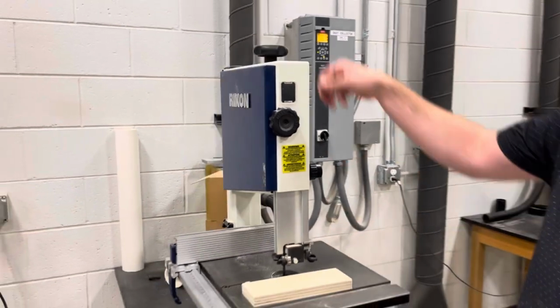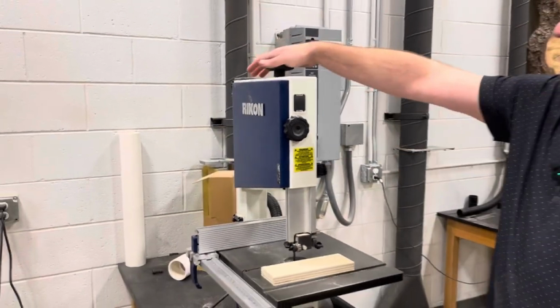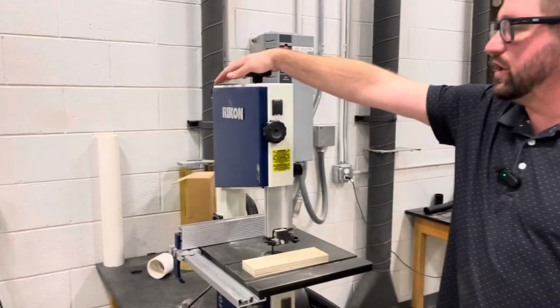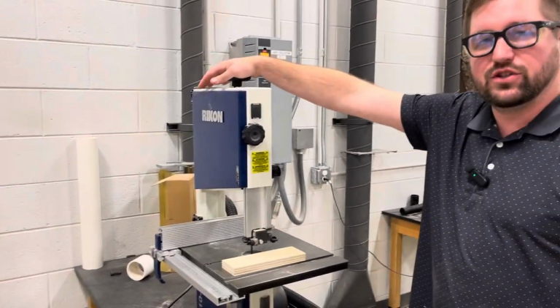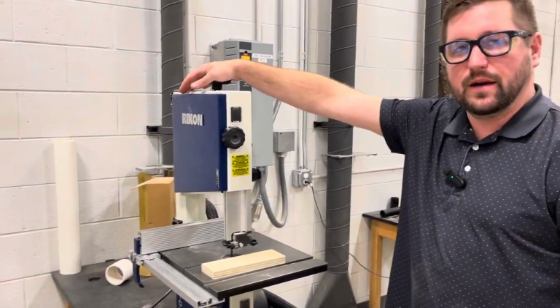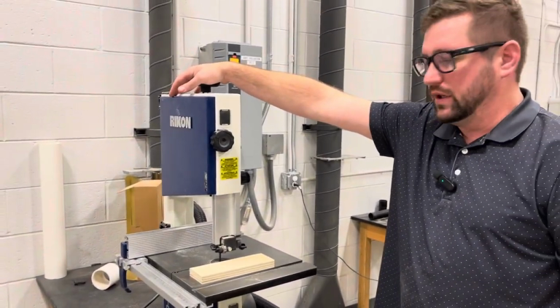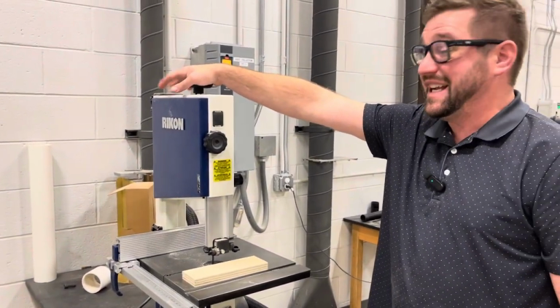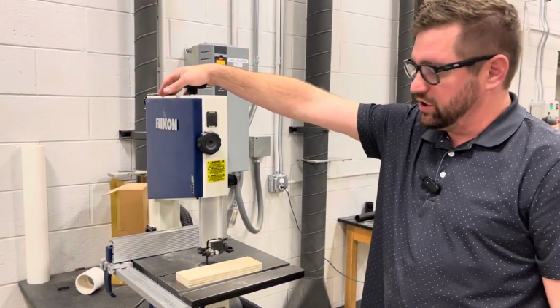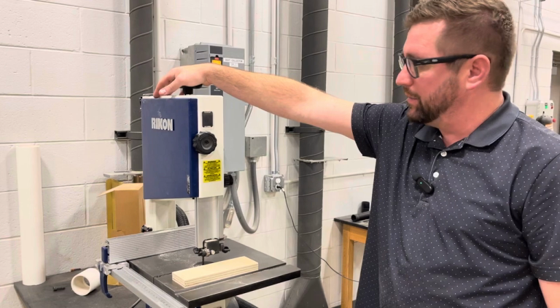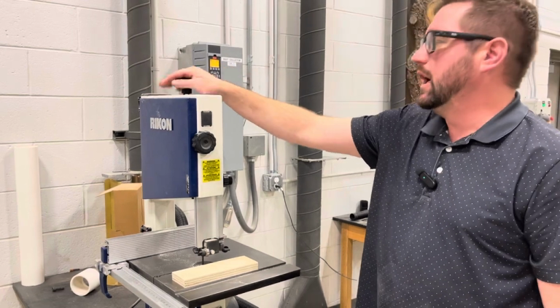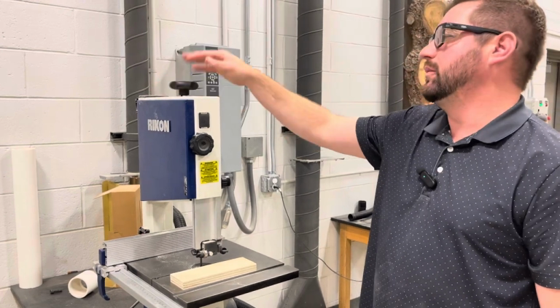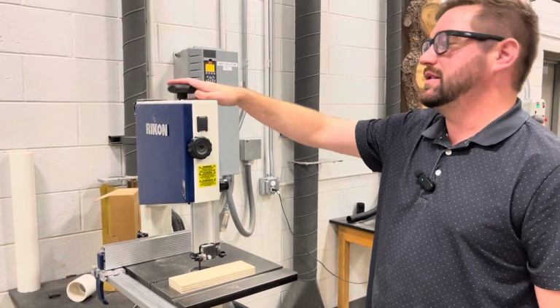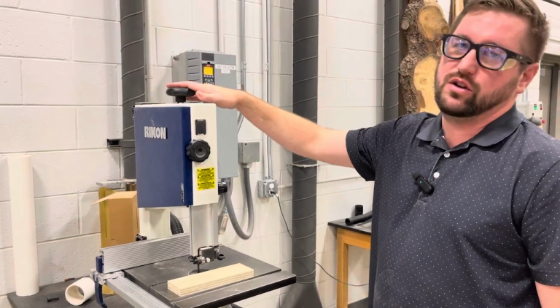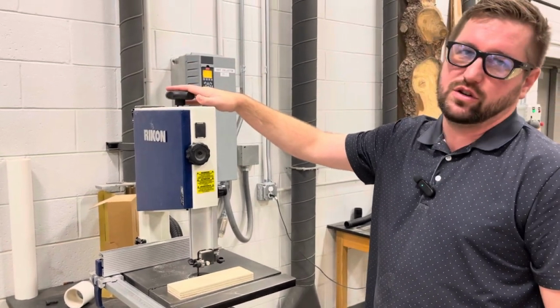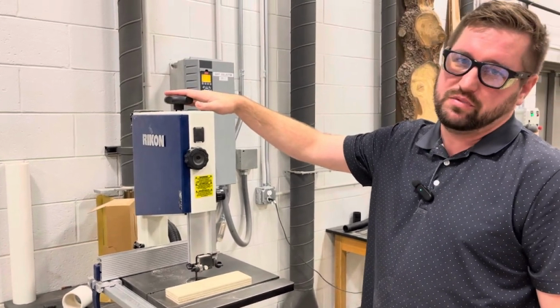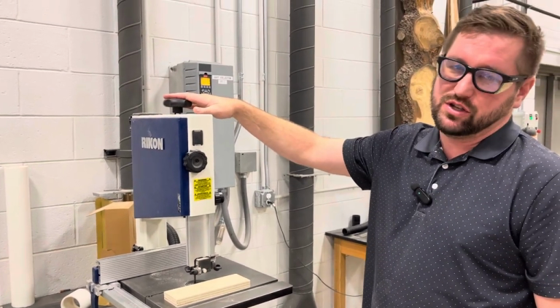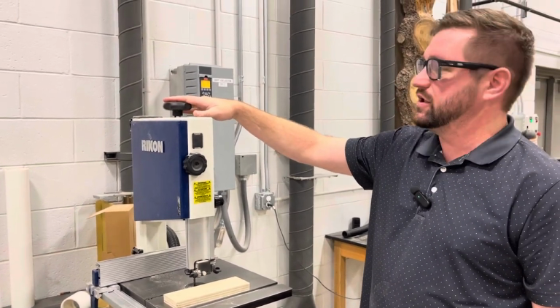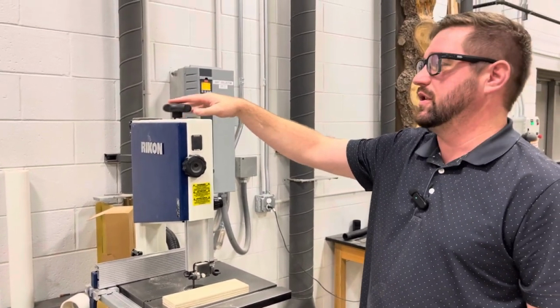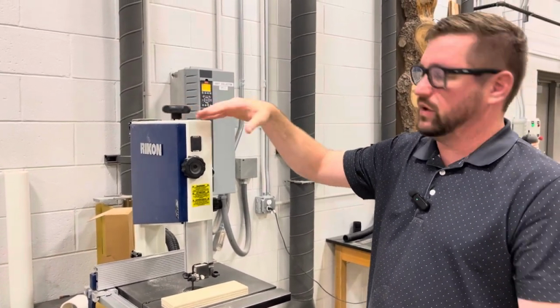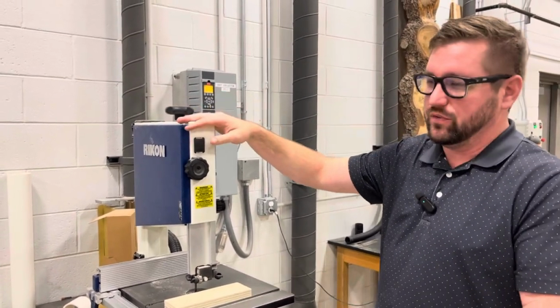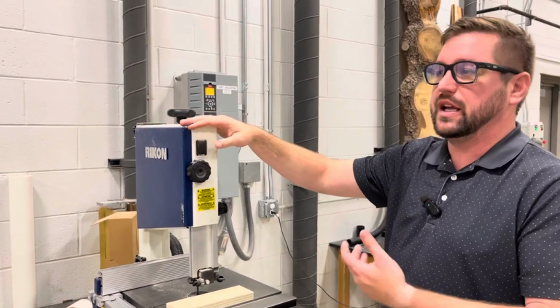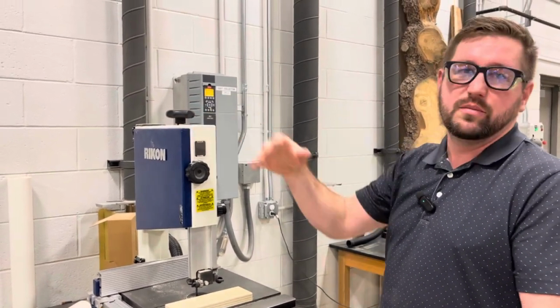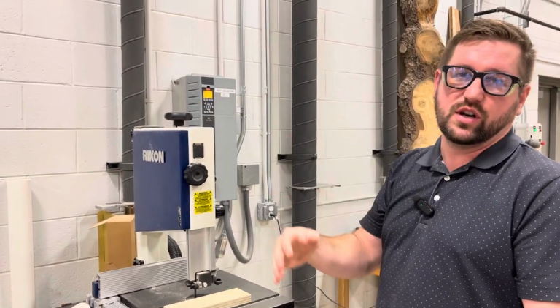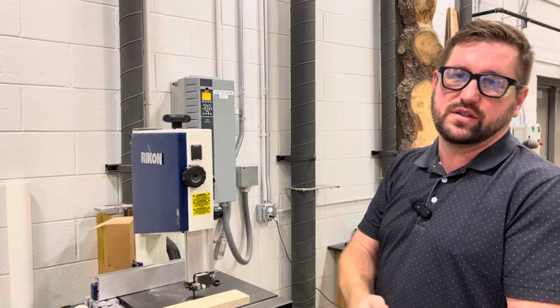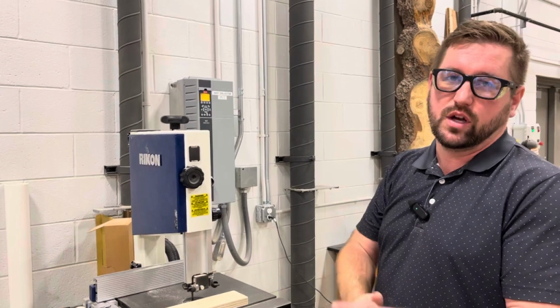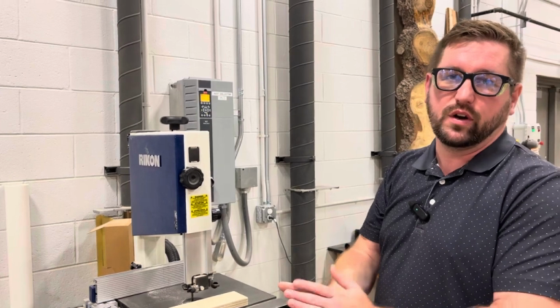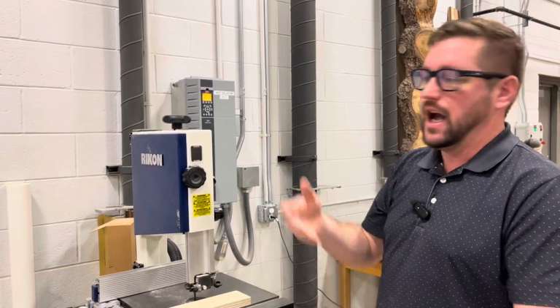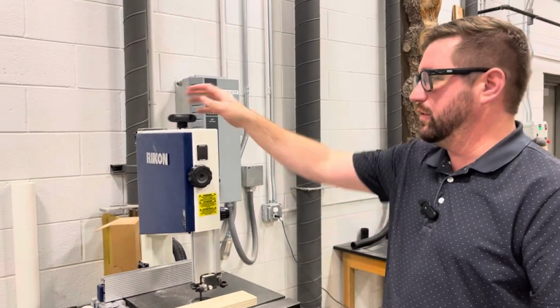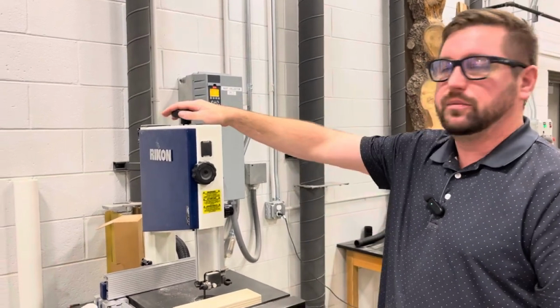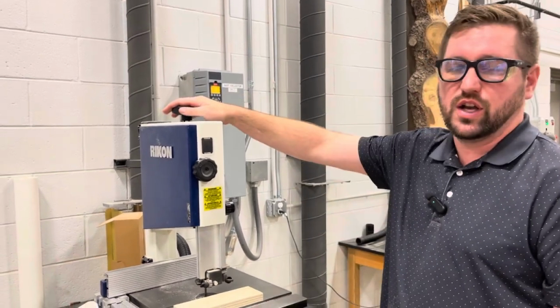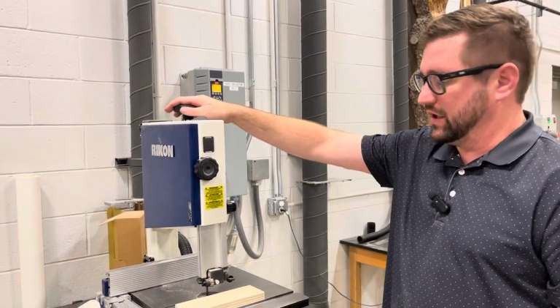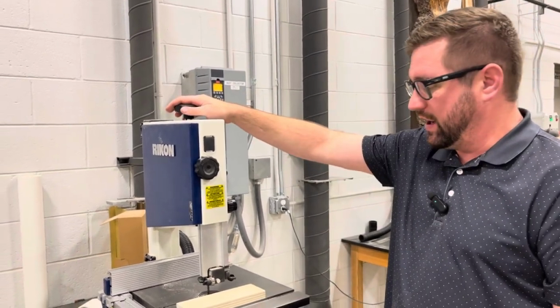This up here is our blade tension knob. Honestly, you guys should not be touching this. If something were to happen with the blade, Mr. Singer and I will come over and adjust it.